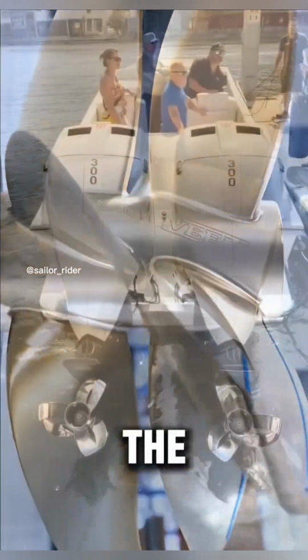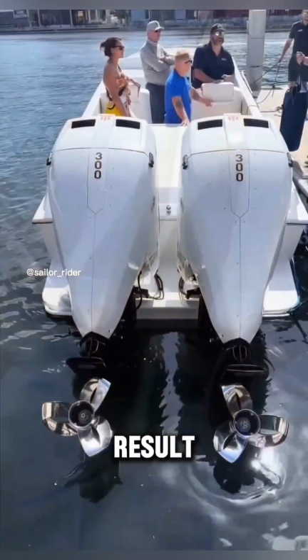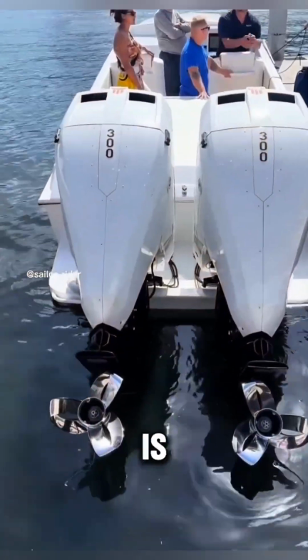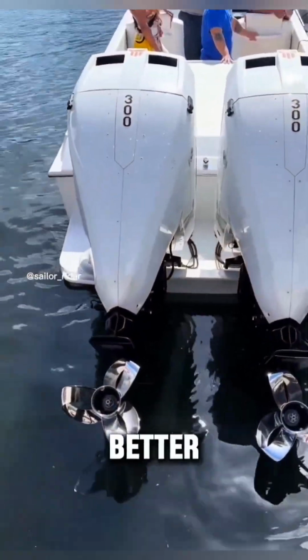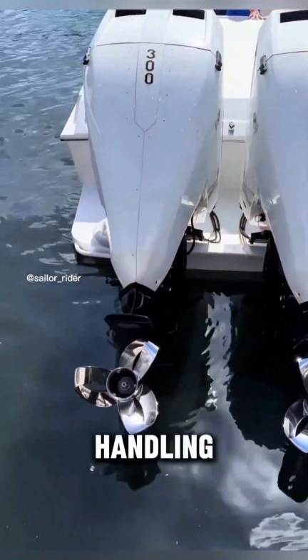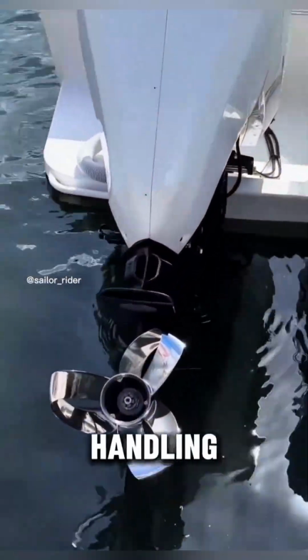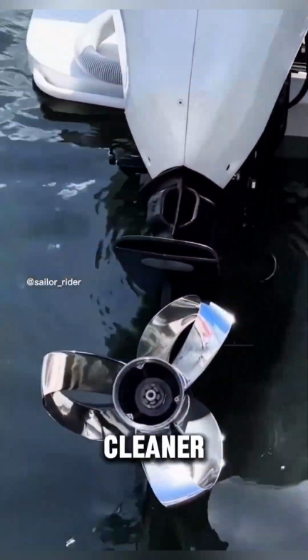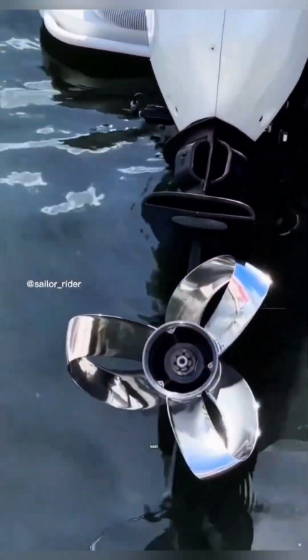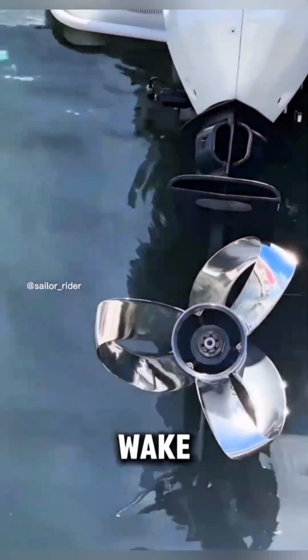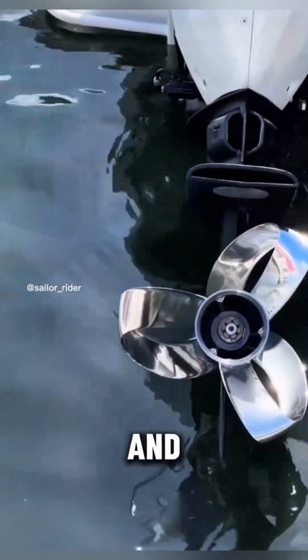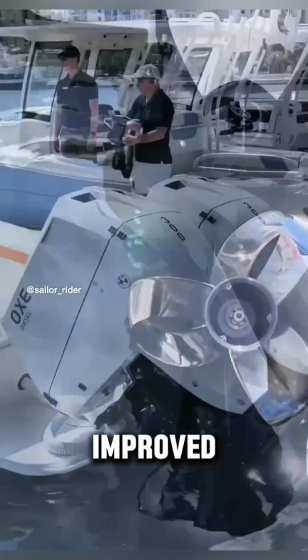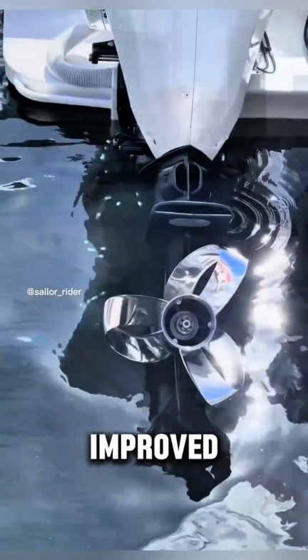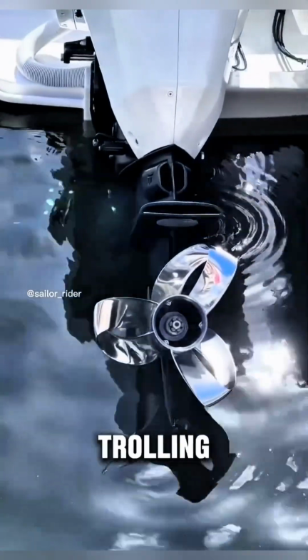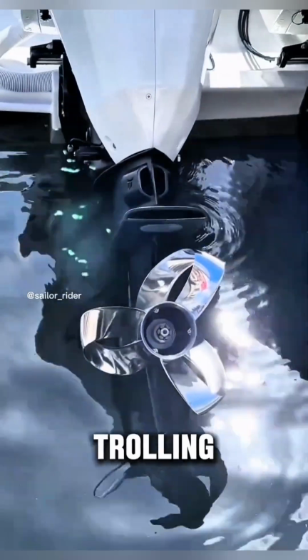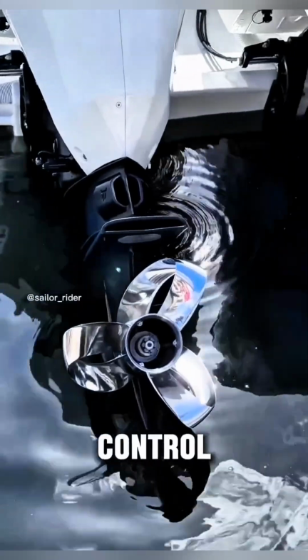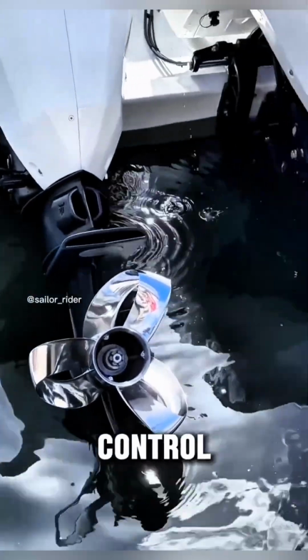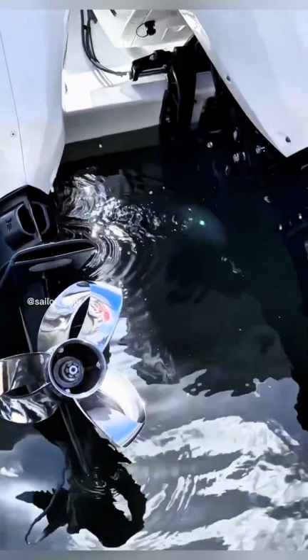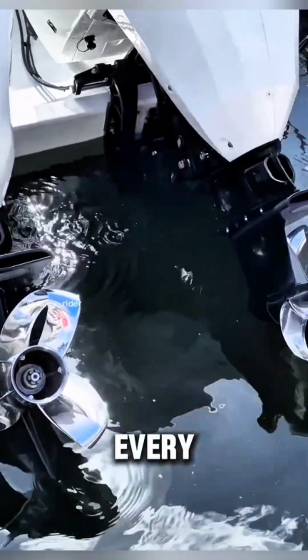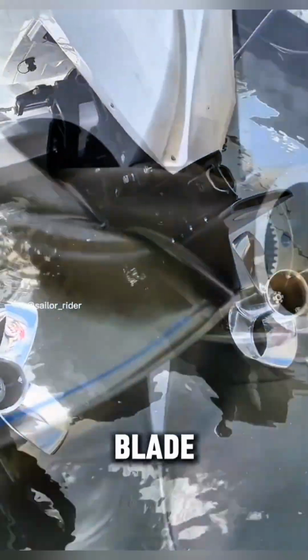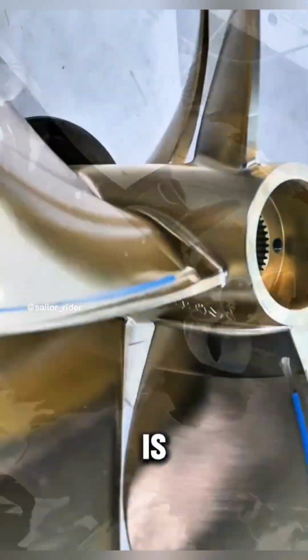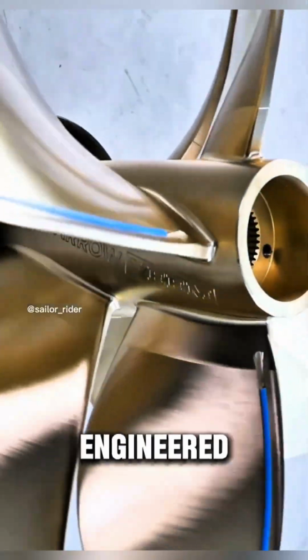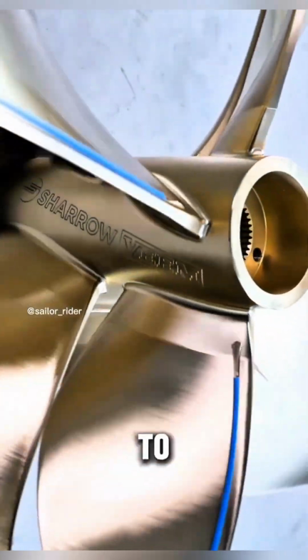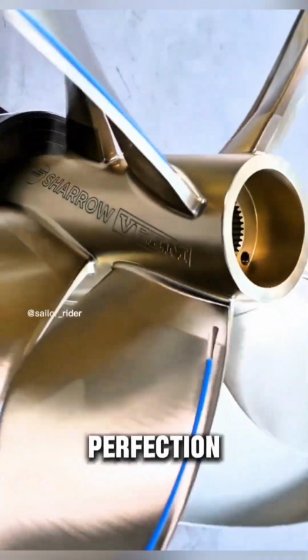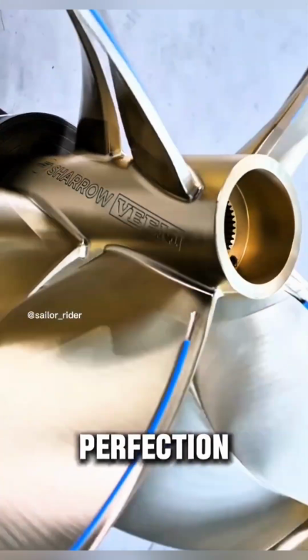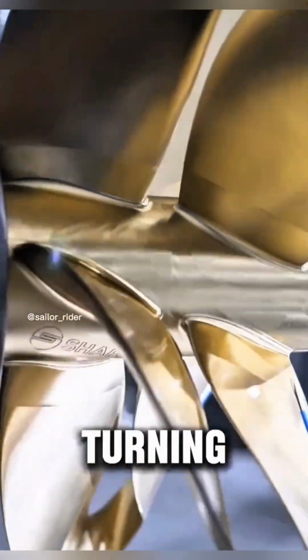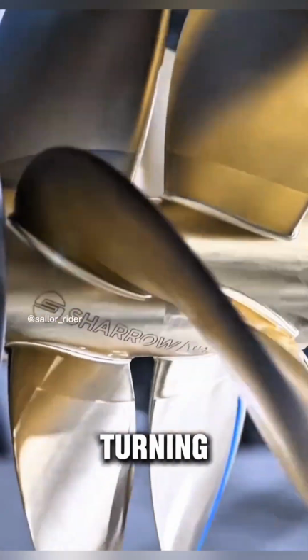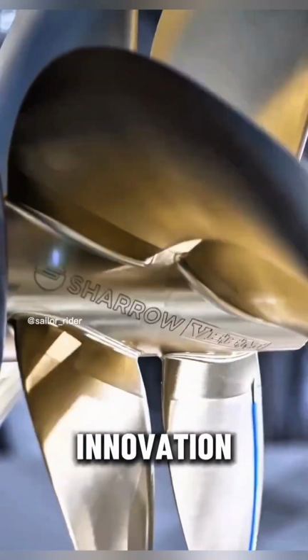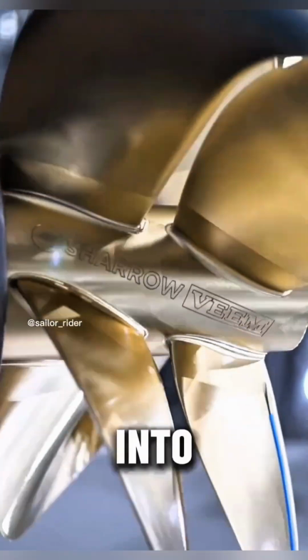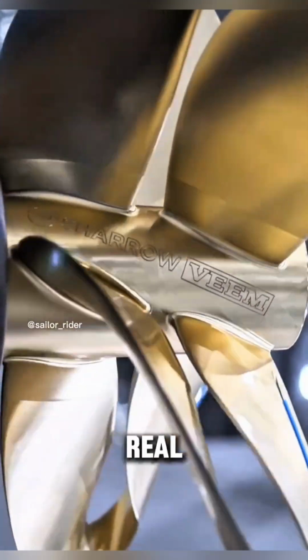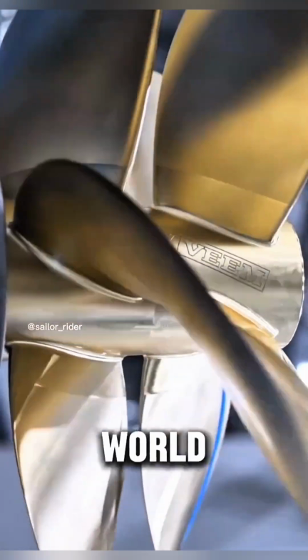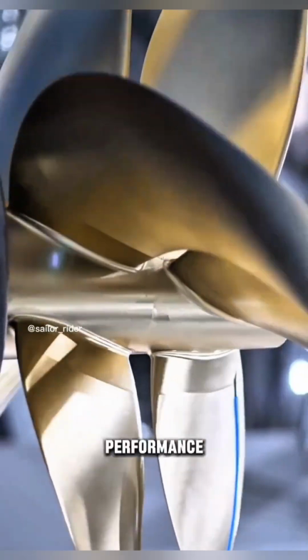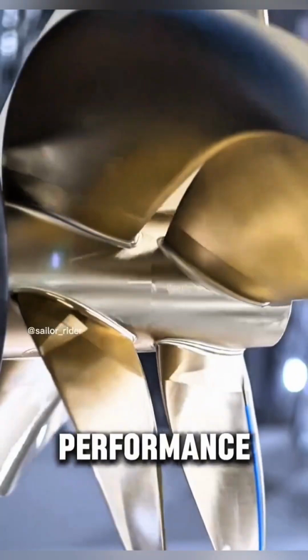The result is better handling, cleaner wake, and improved trolling control. Every blade is engineered to perfection, turning innovation into real-world performance.